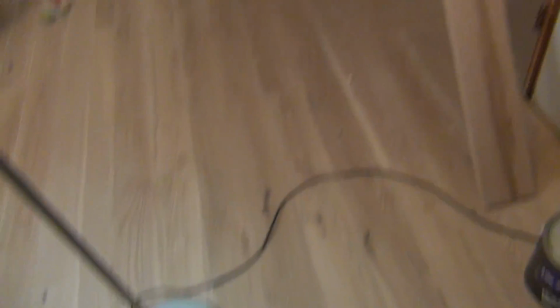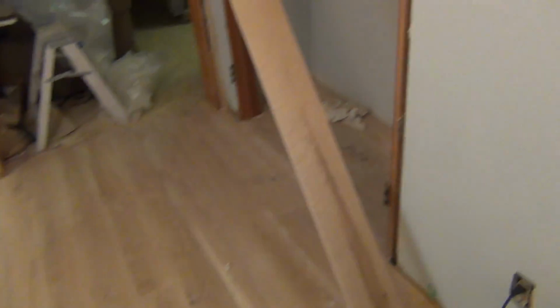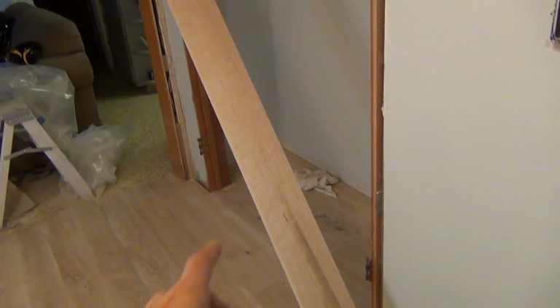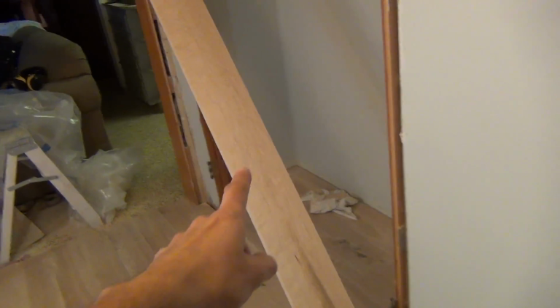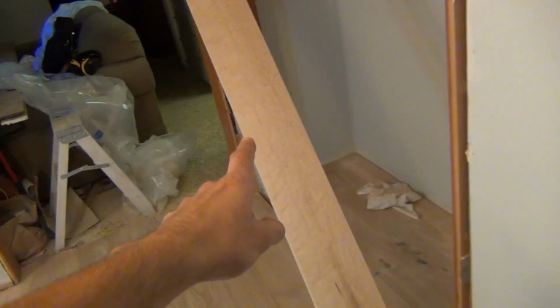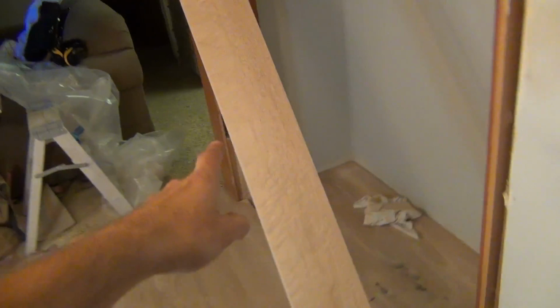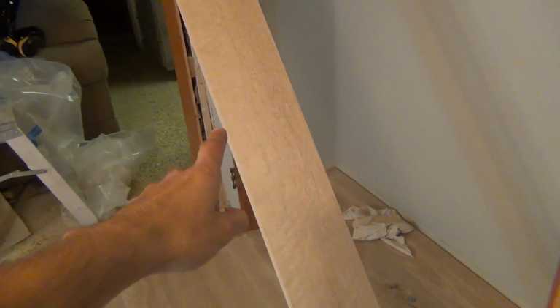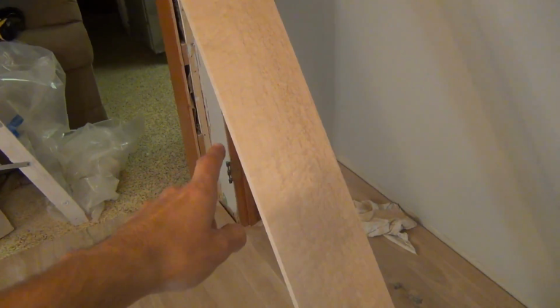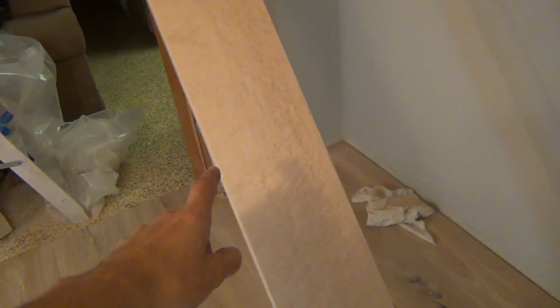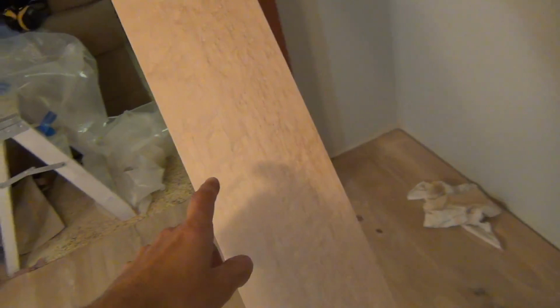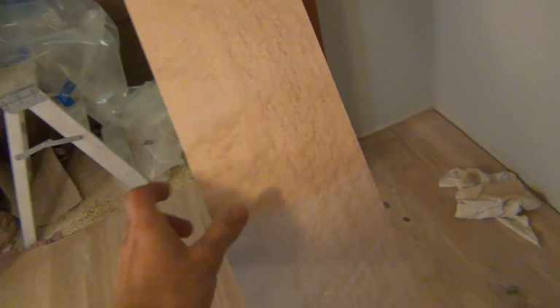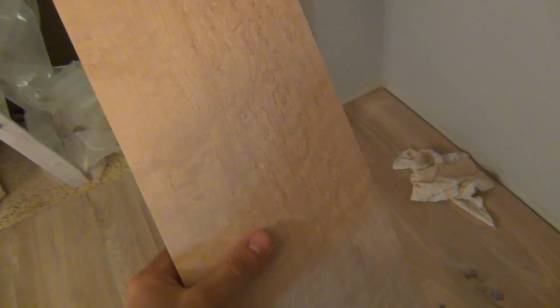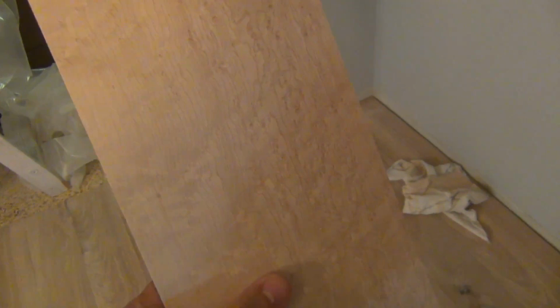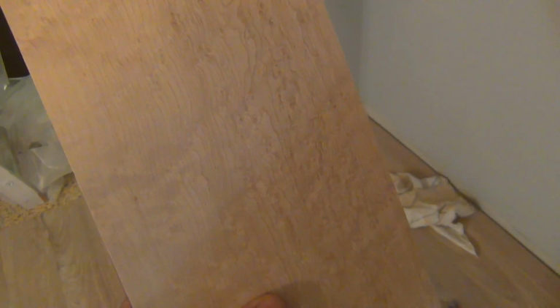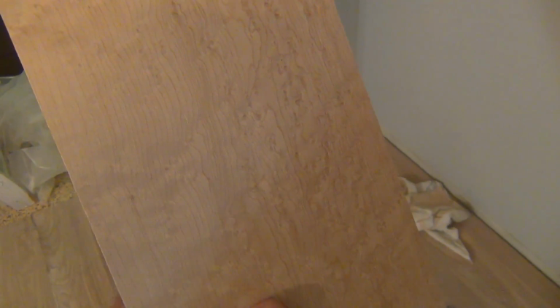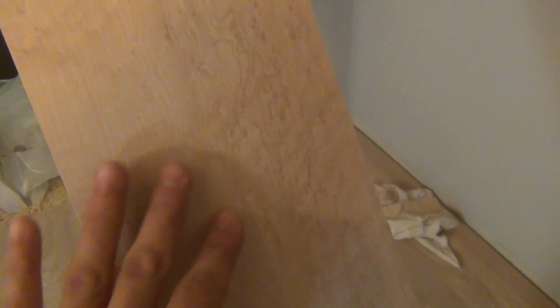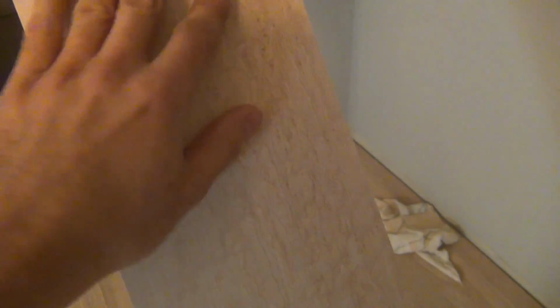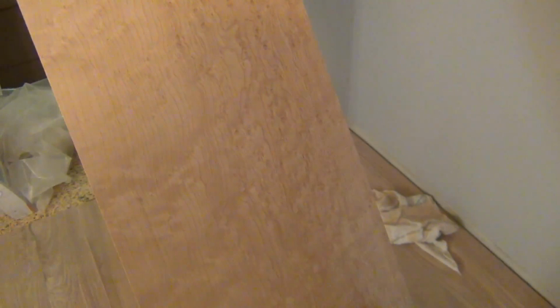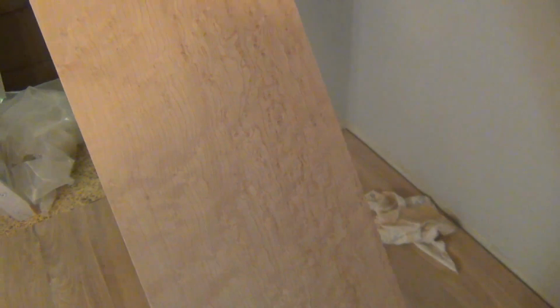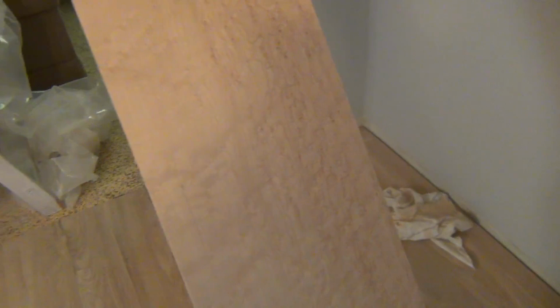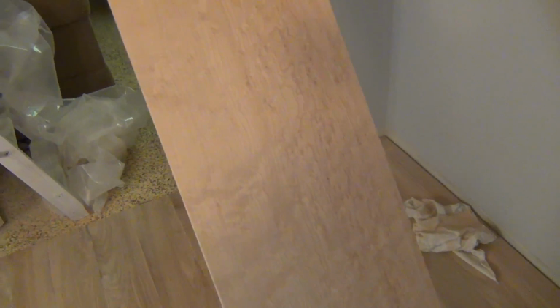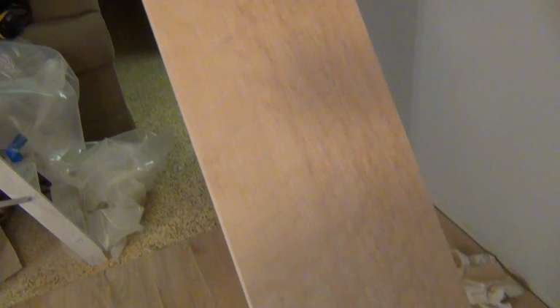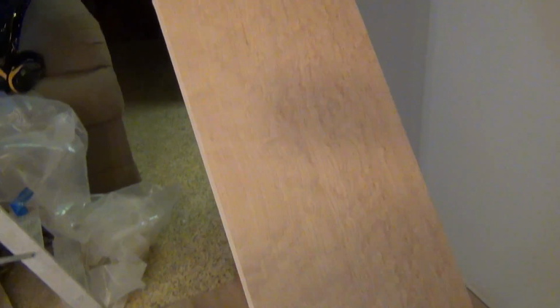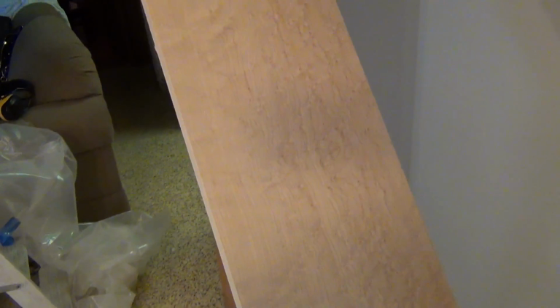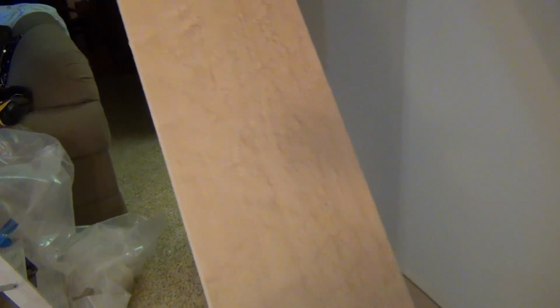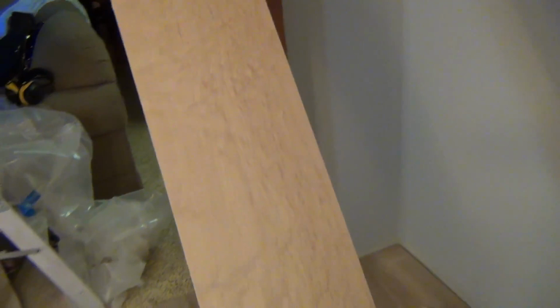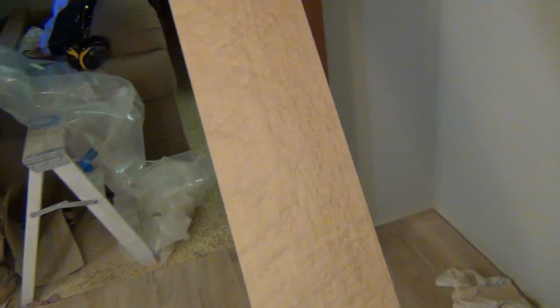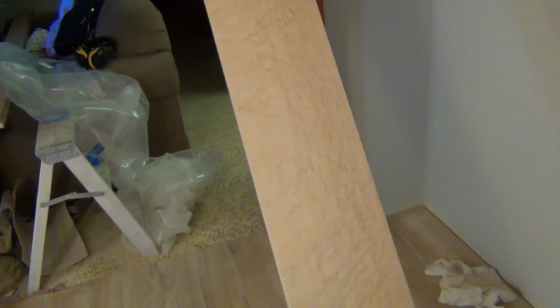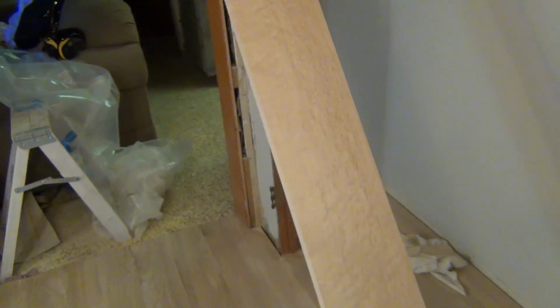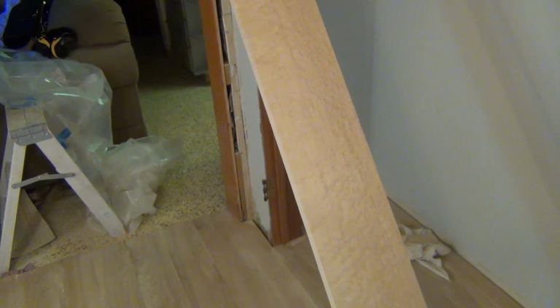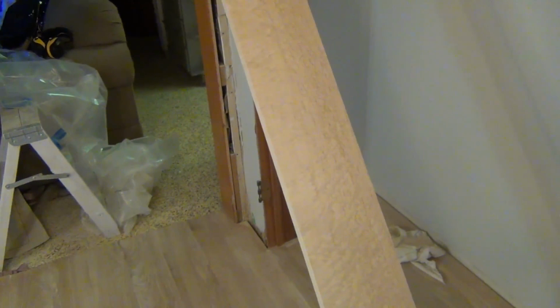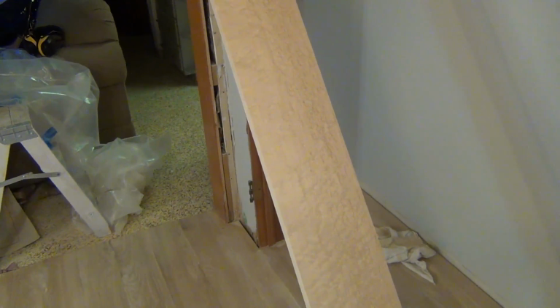Oh, and this is pretty cool too. I stopped at Home Depot today and I found this piece of curly bird's eye maple in the stack with the regular boards. So I picked that up — you know, why not?